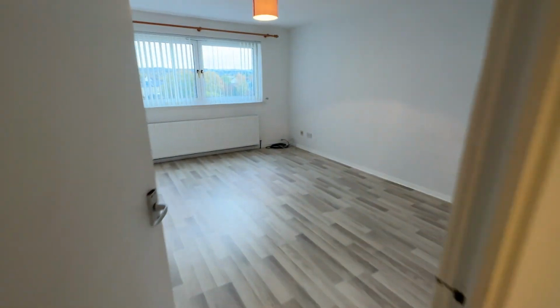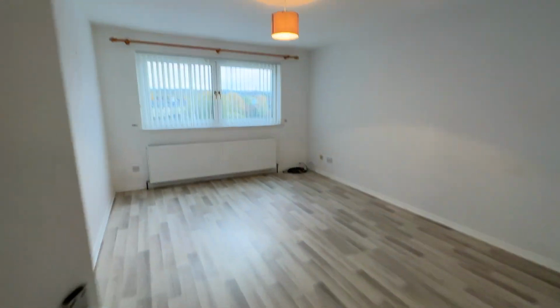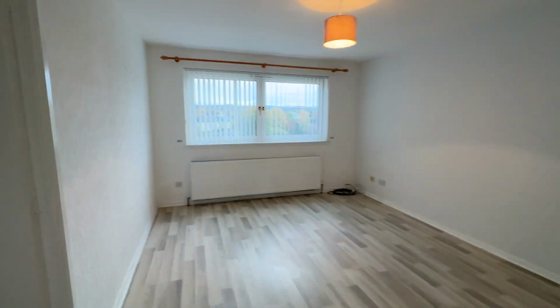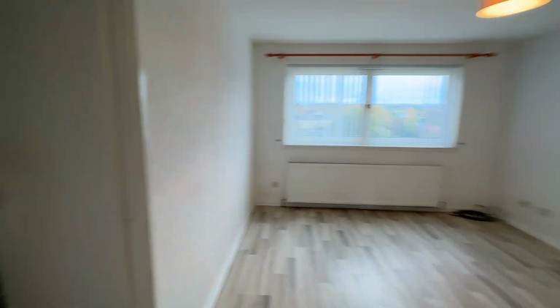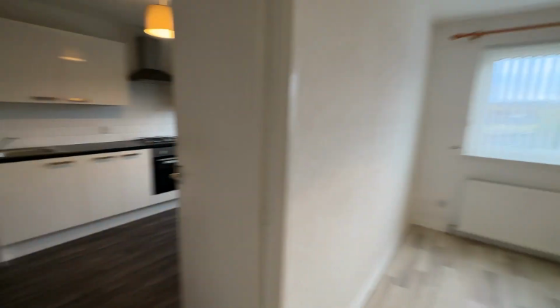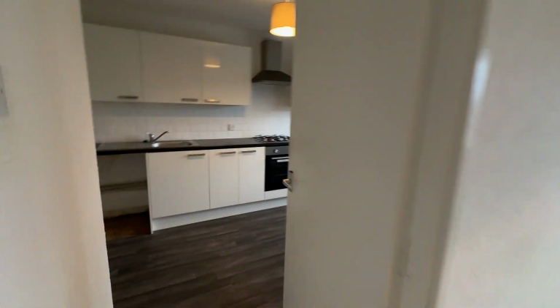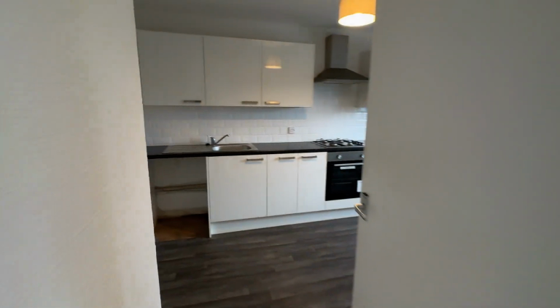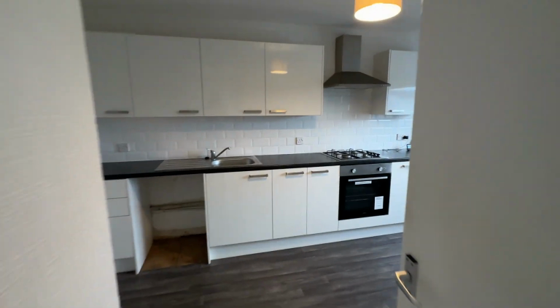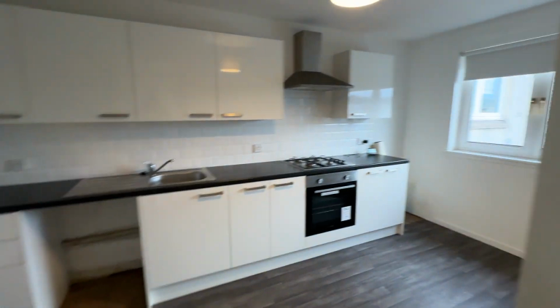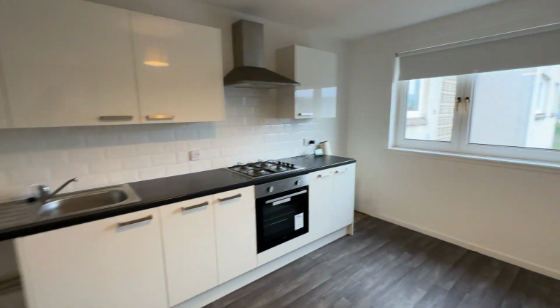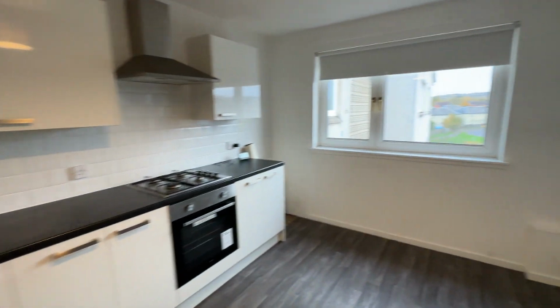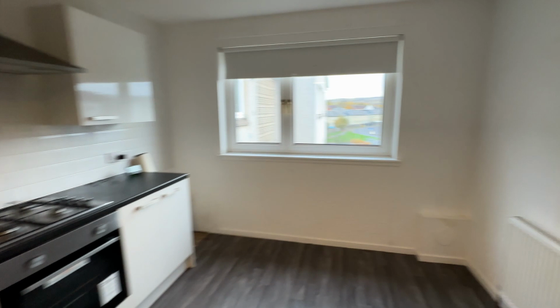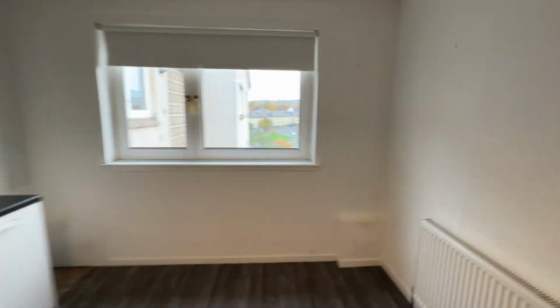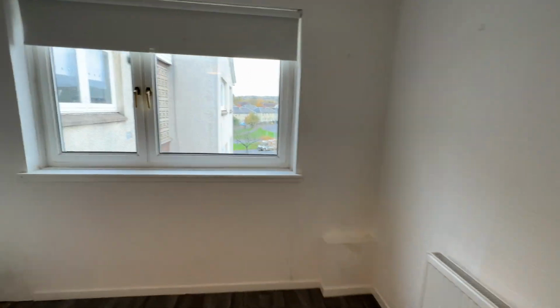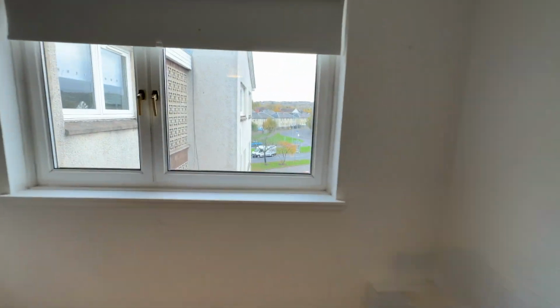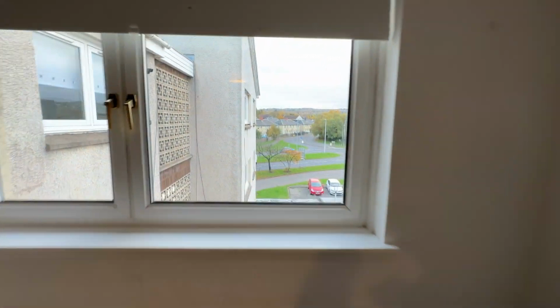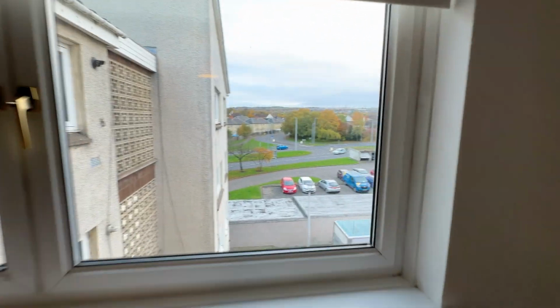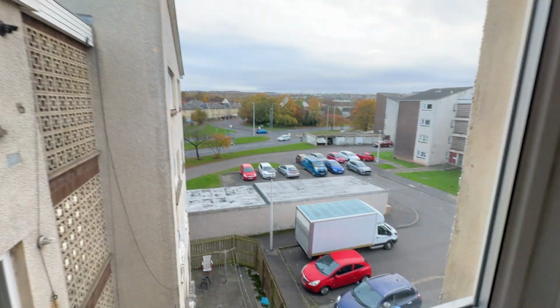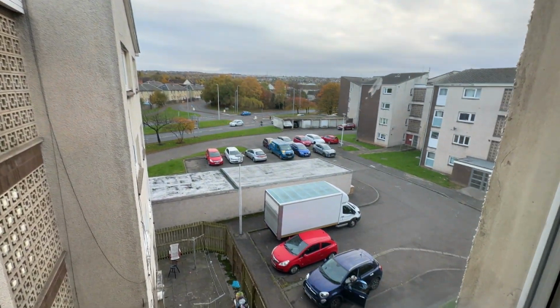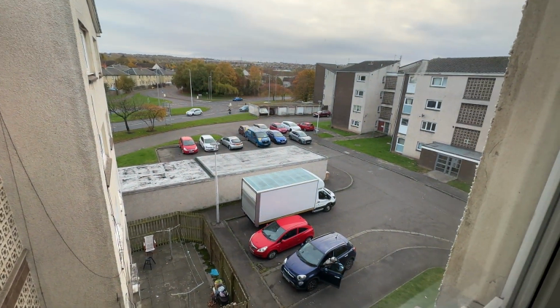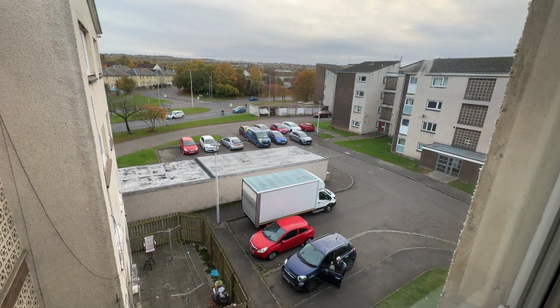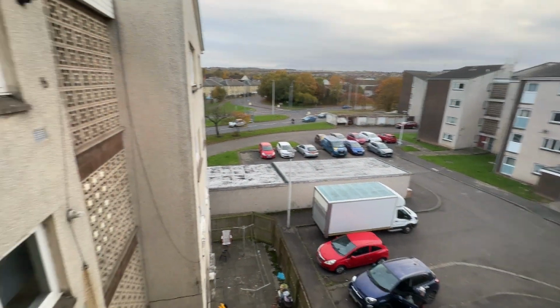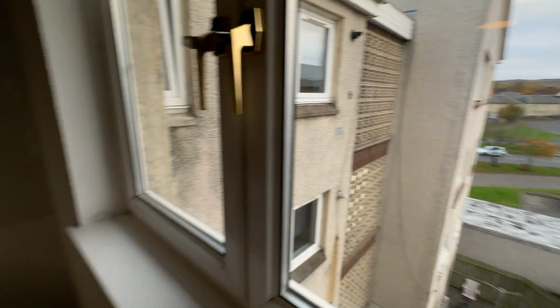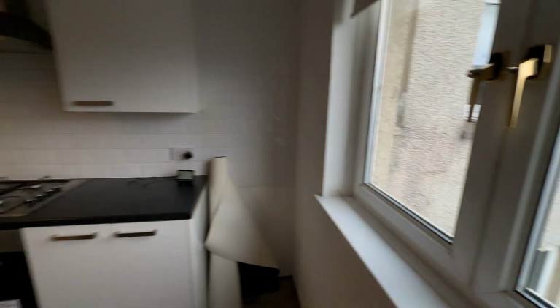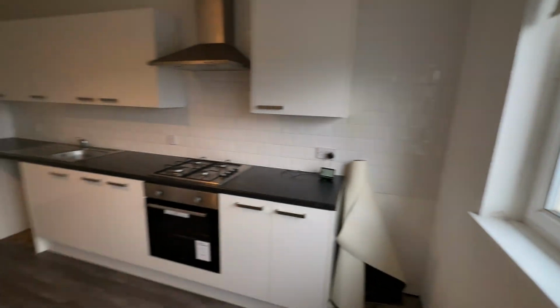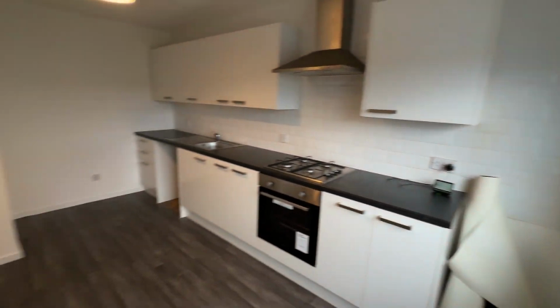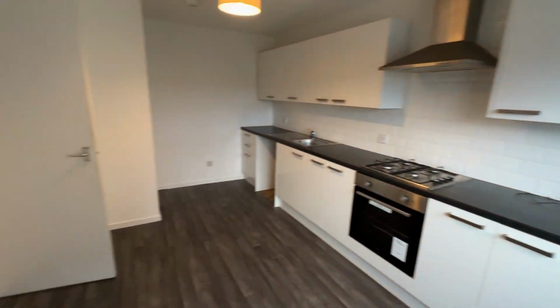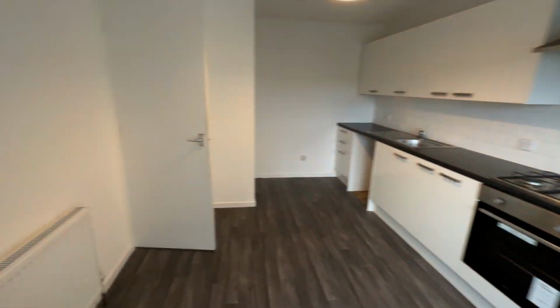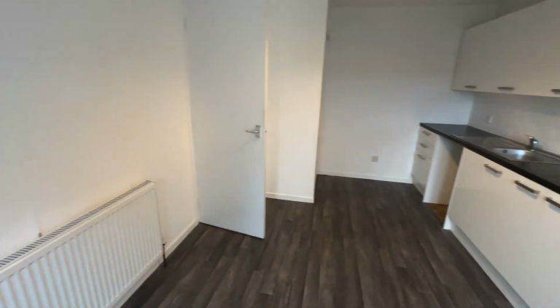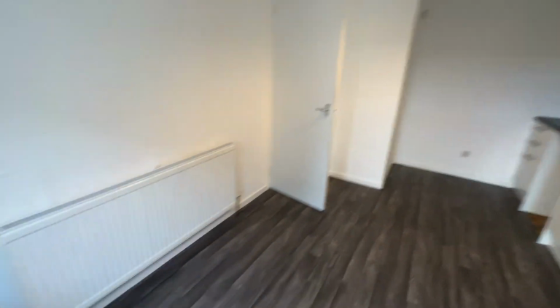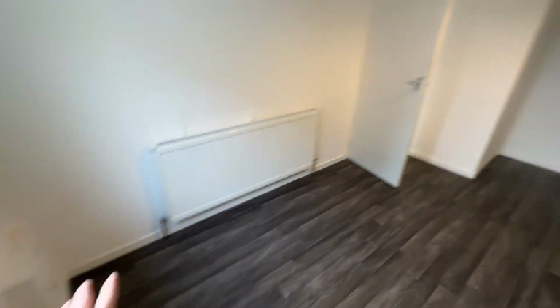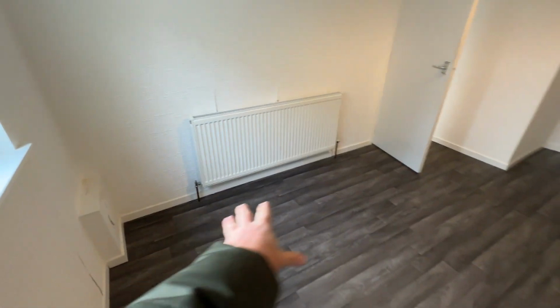Straight through here into the kitchen. Car parking's down there. The kitchen's really big — you've got room for a table and chairs in here.